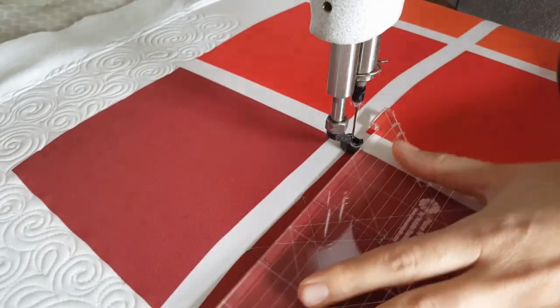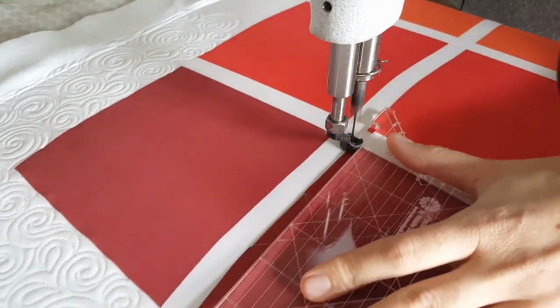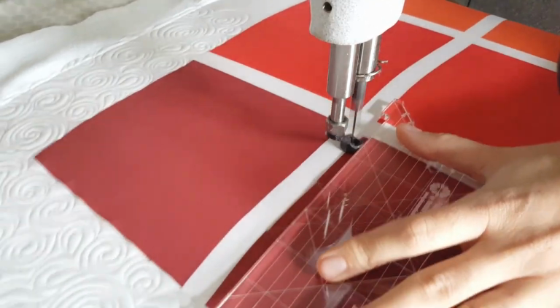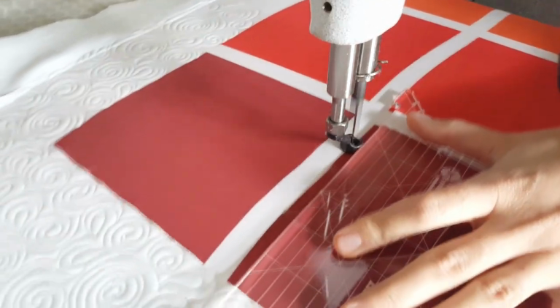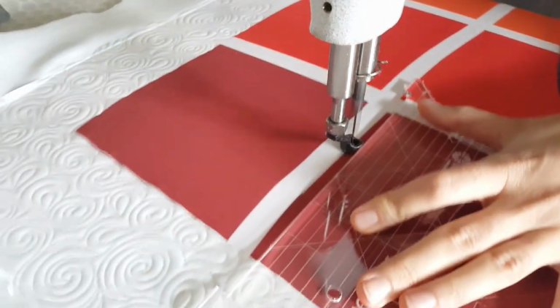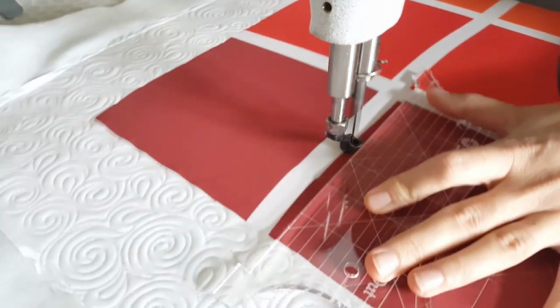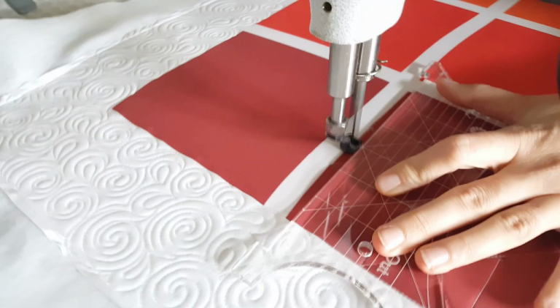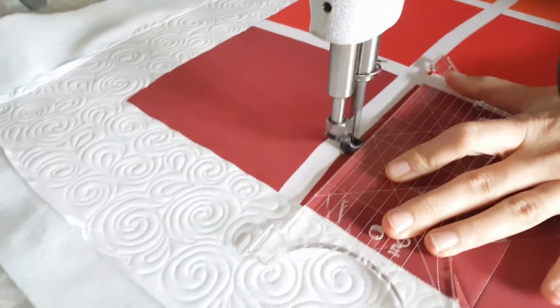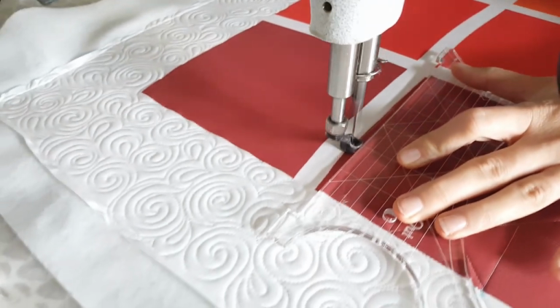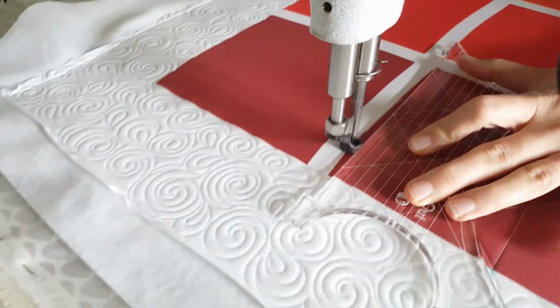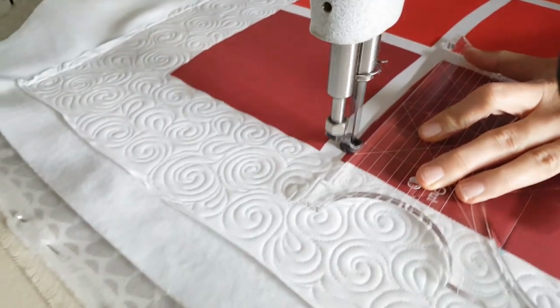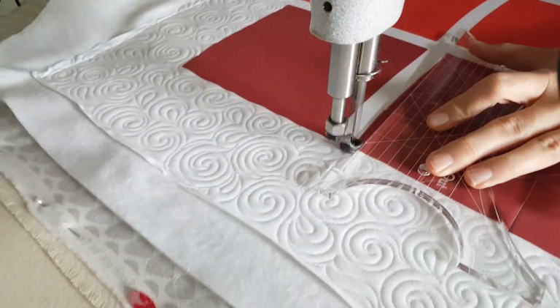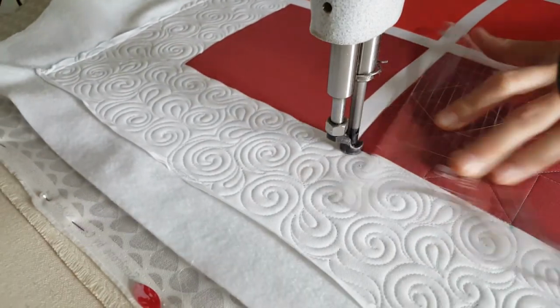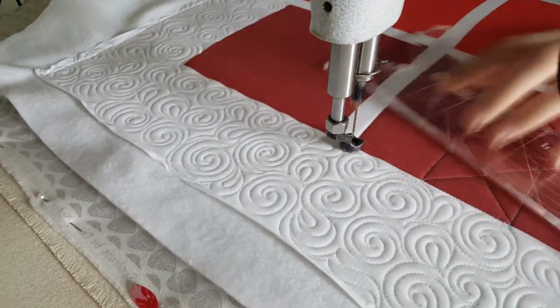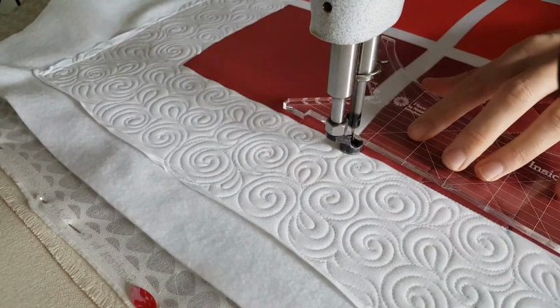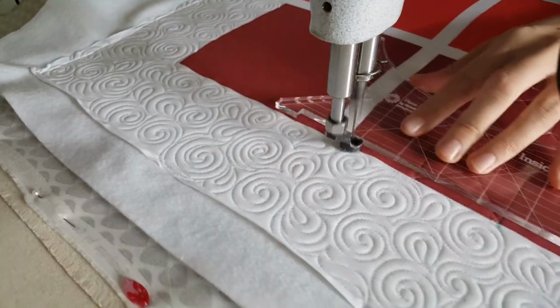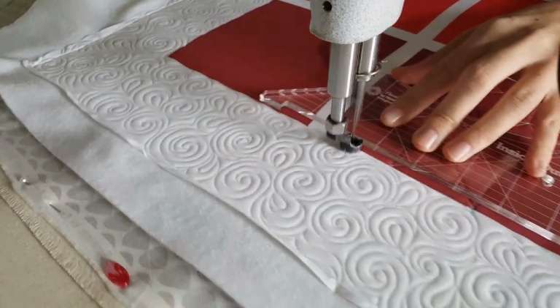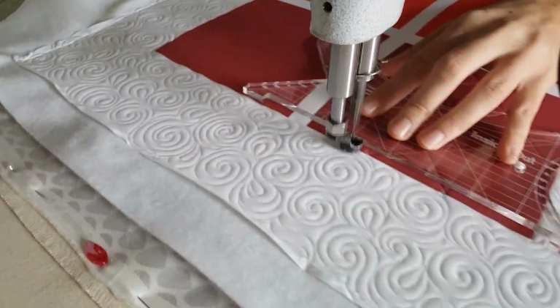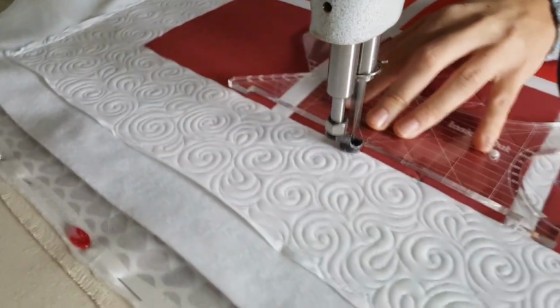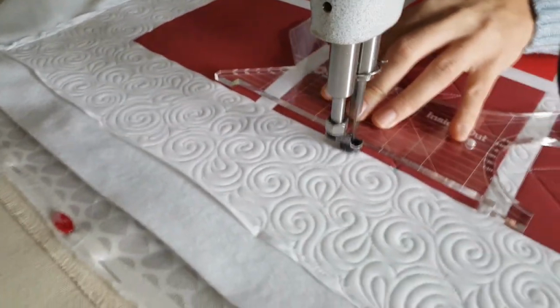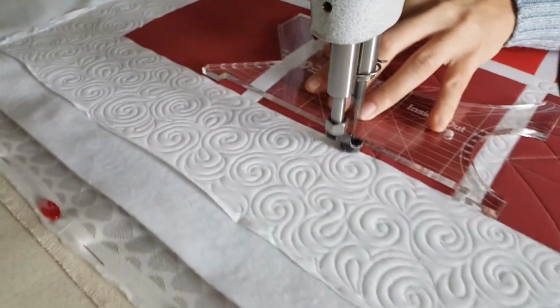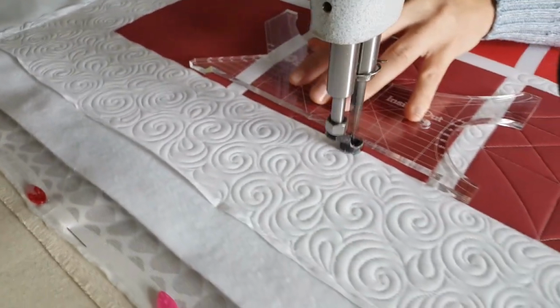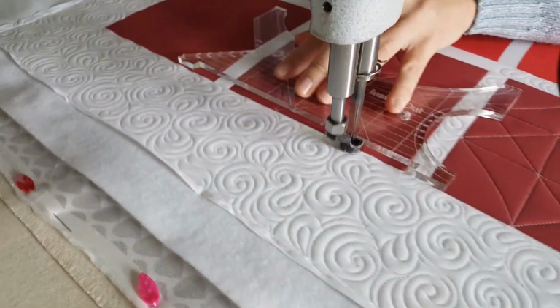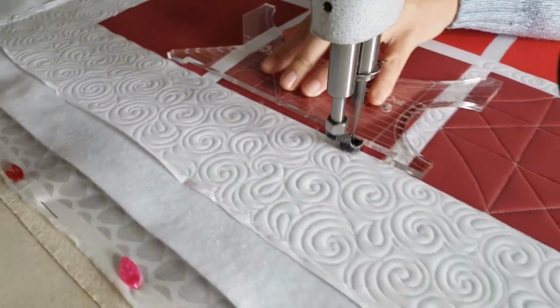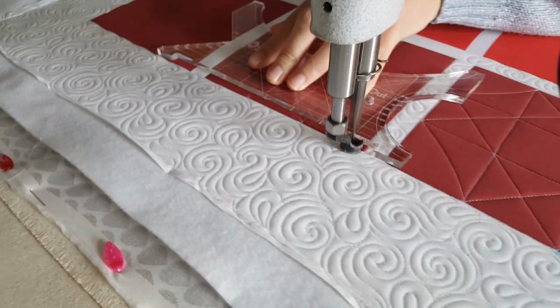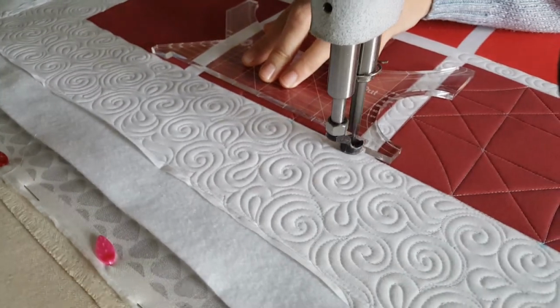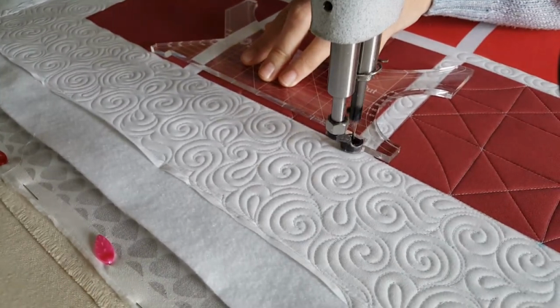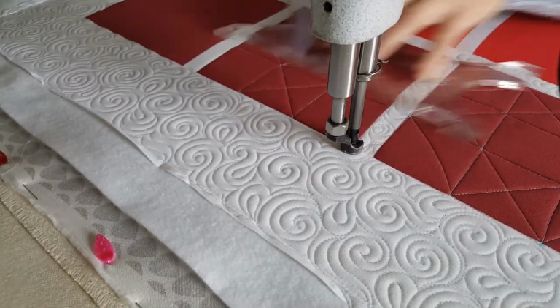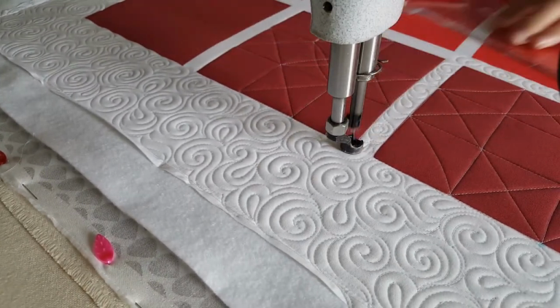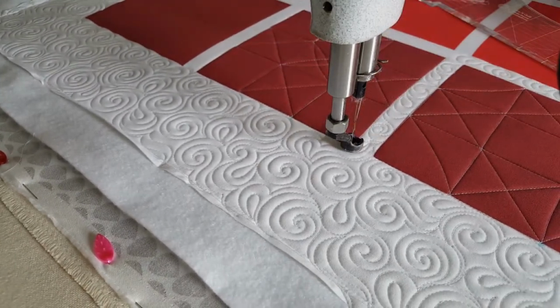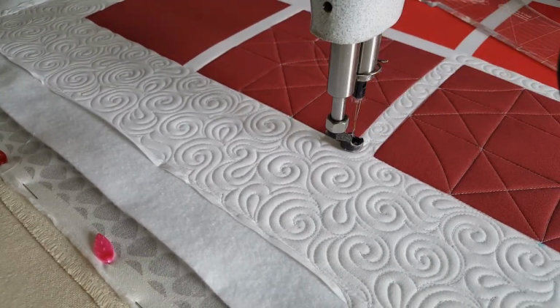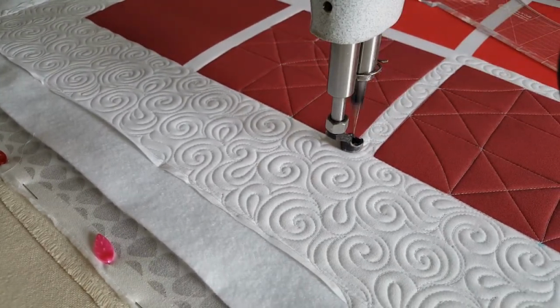Once I've stitched all of those, then I will finish off this design by stitching the ditch all the way around the outside of the block and misting away those marked lines.